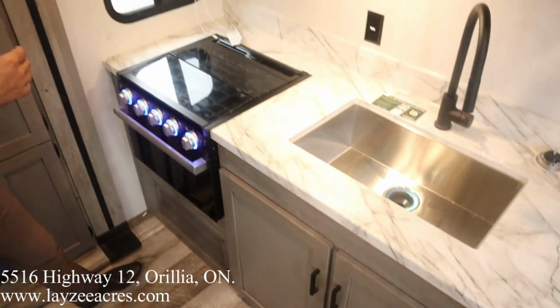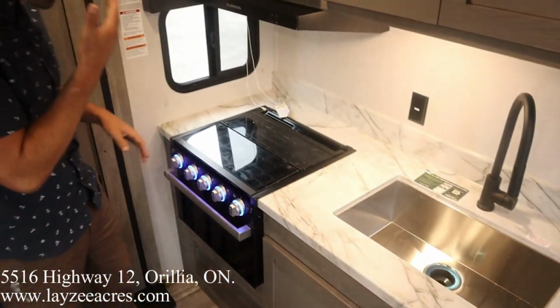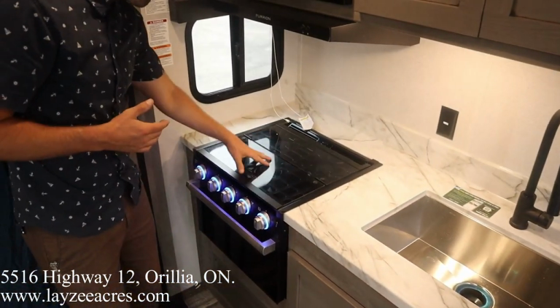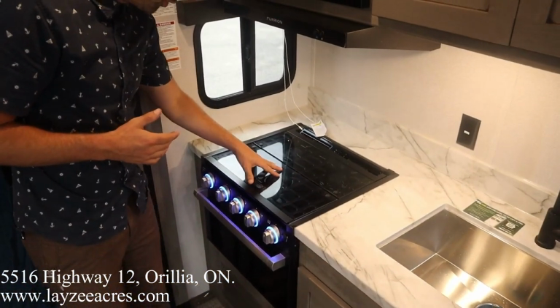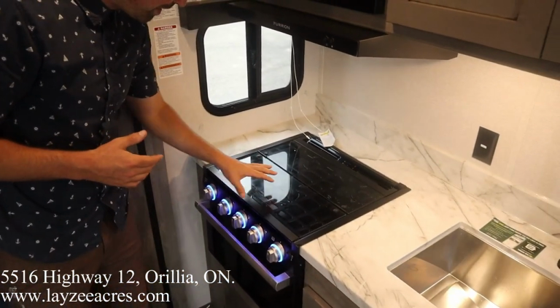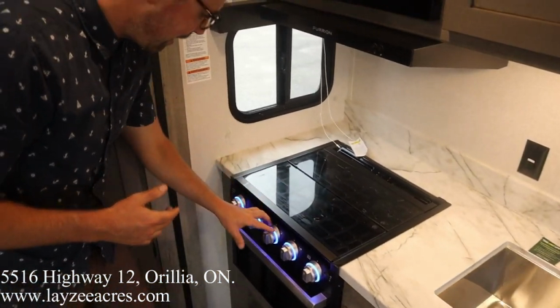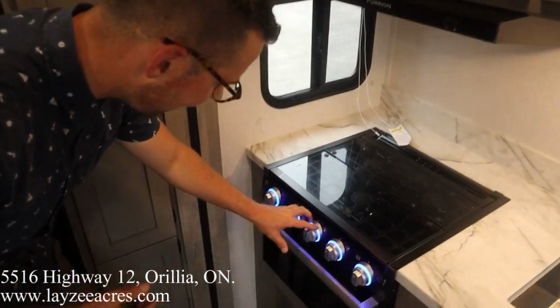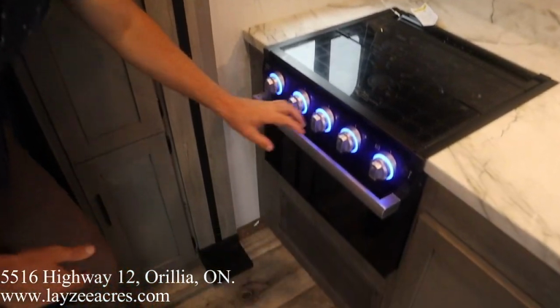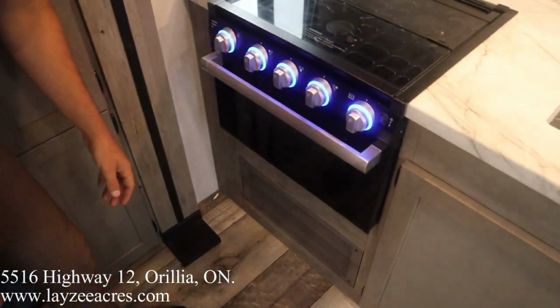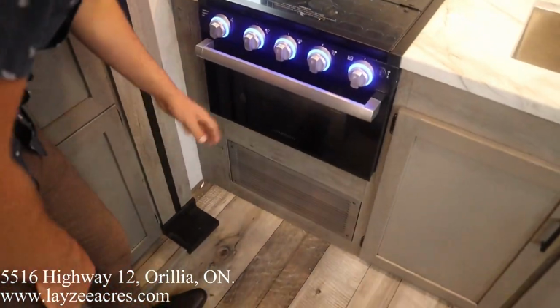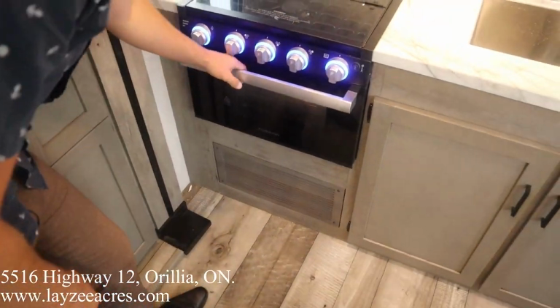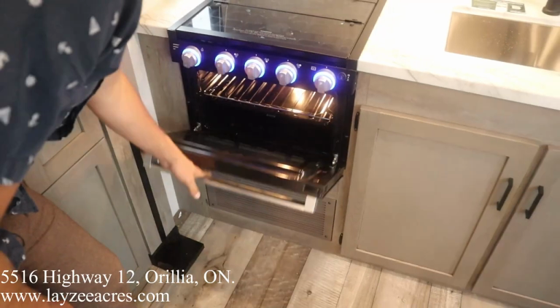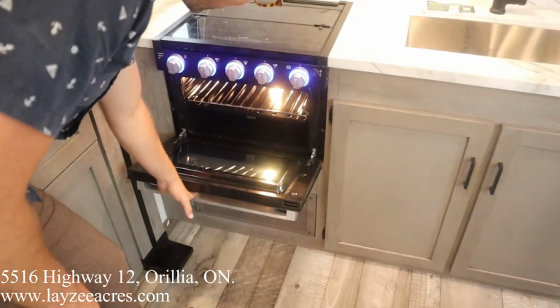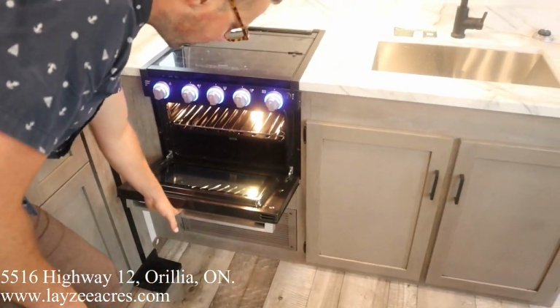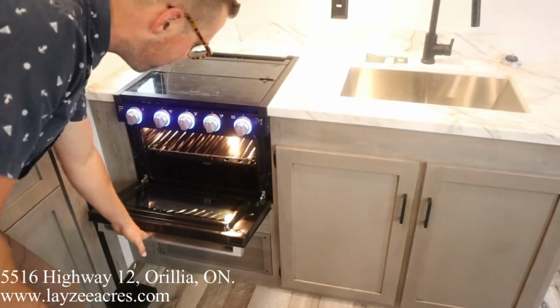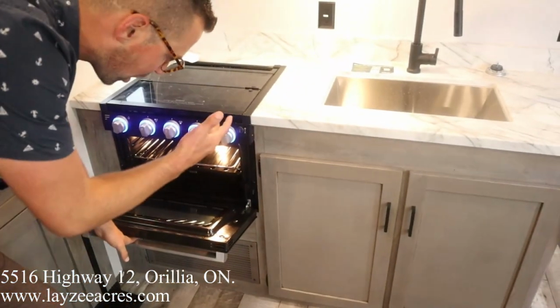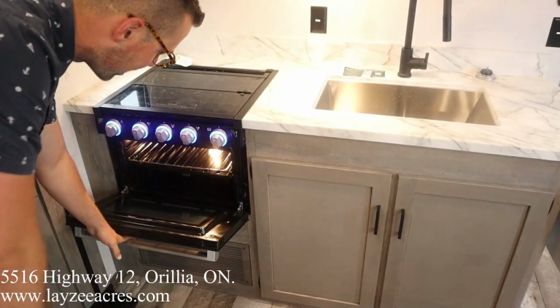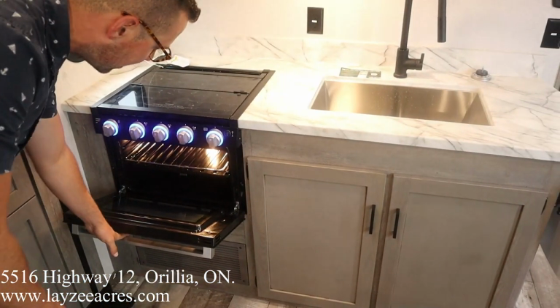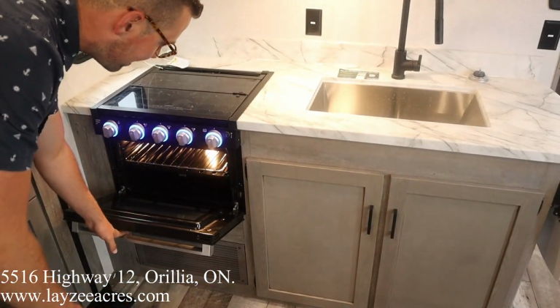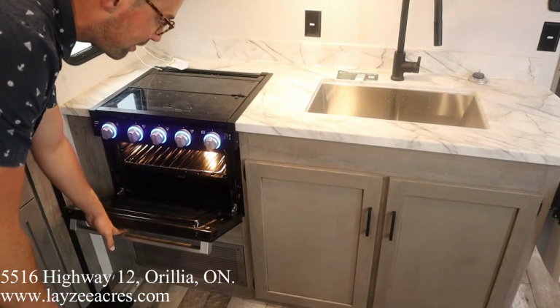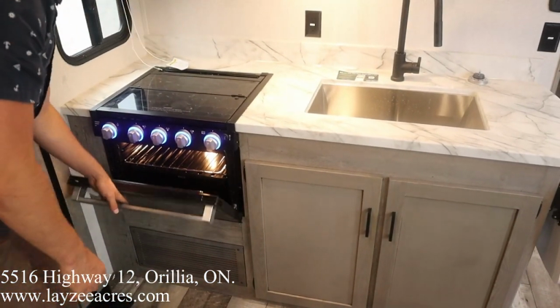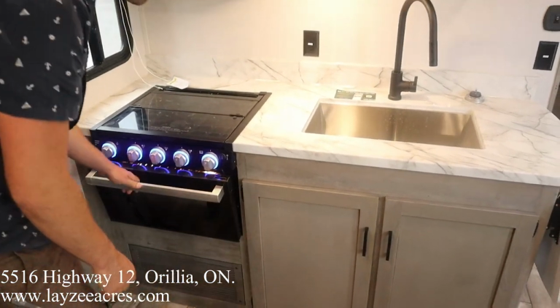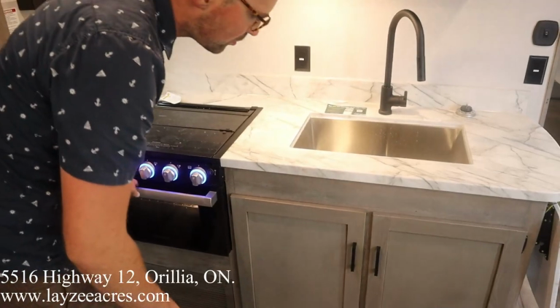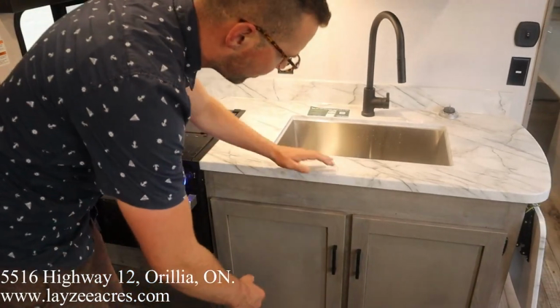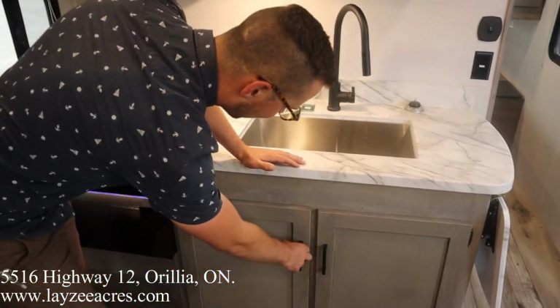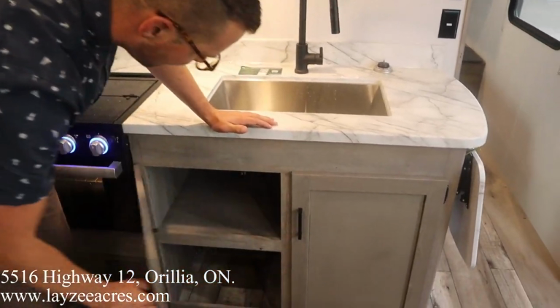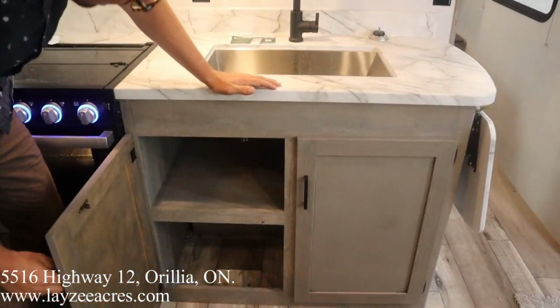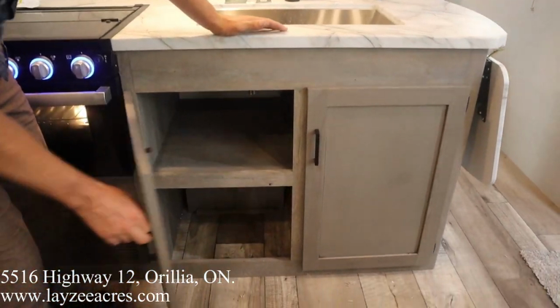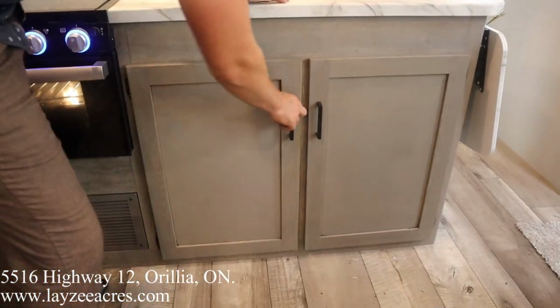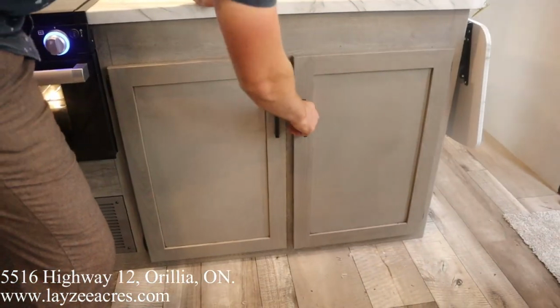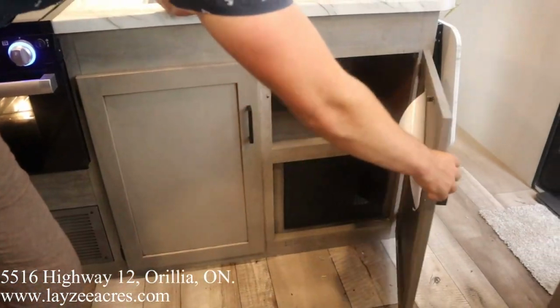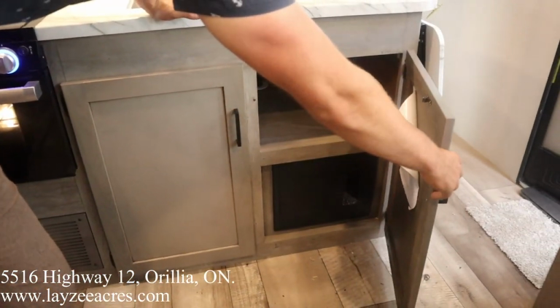Over here we got our three burner stove top with blue lights on our oven knobs. Oven — small, but you can put garlic bread or a pizza in through there. We've got covers on the burners as well.